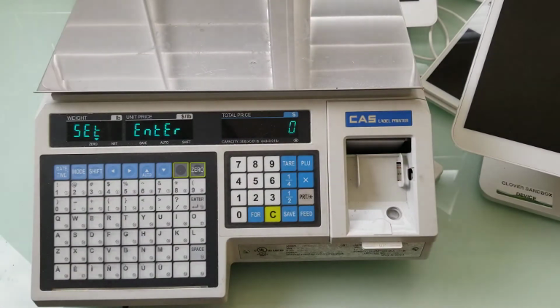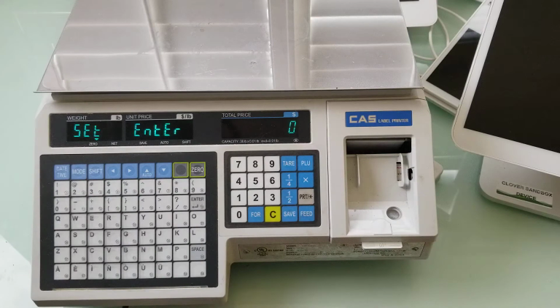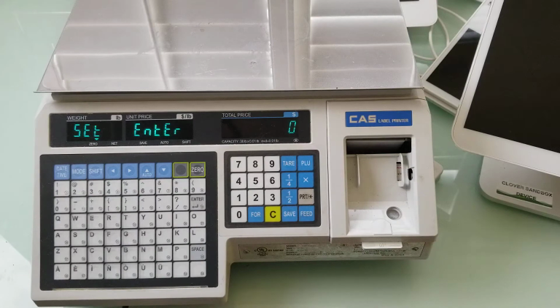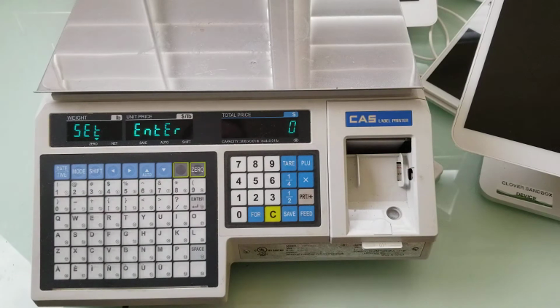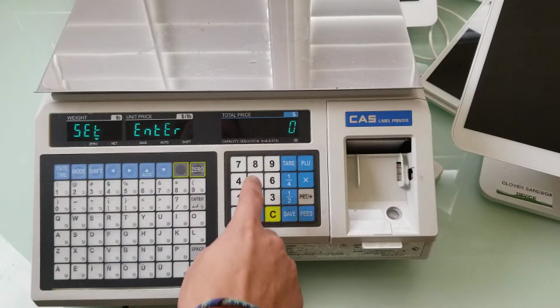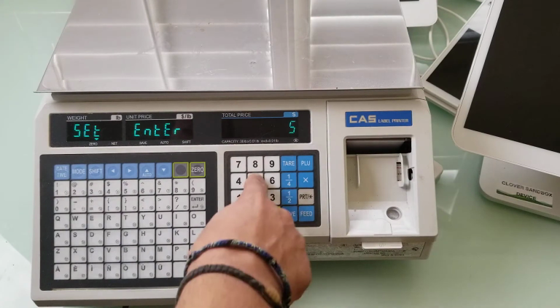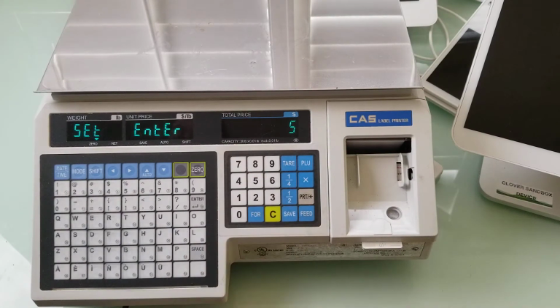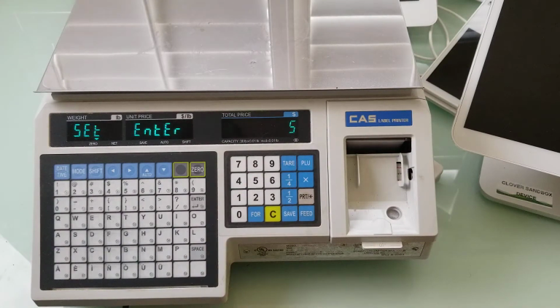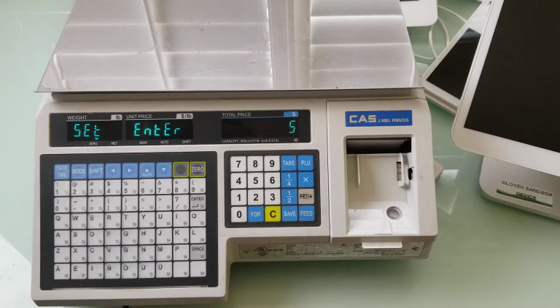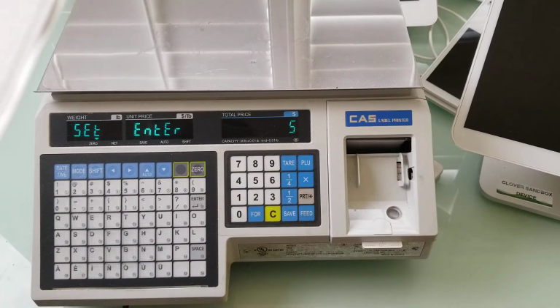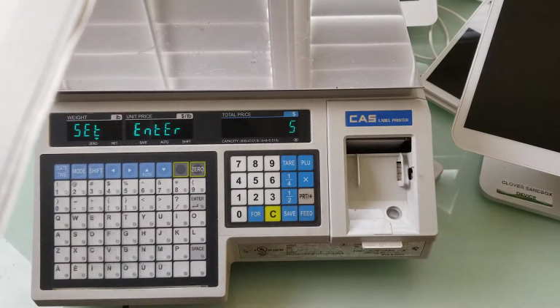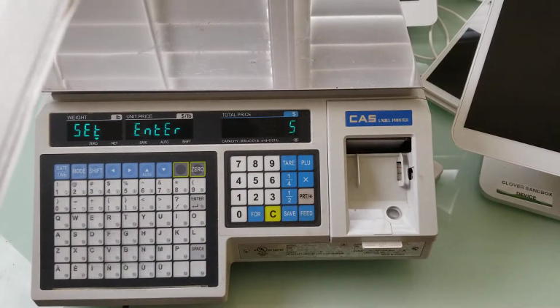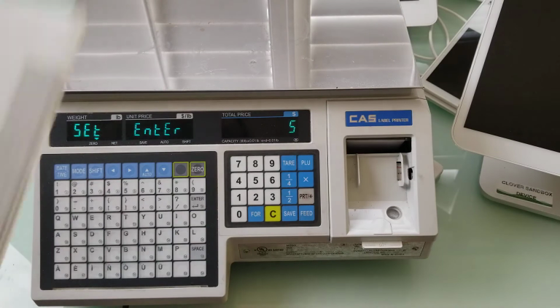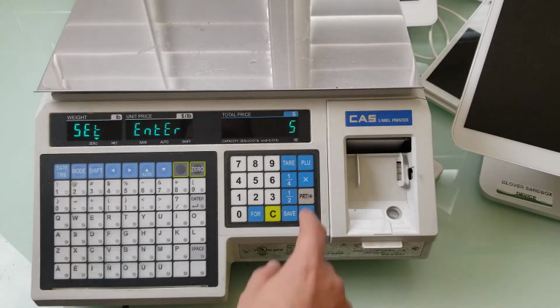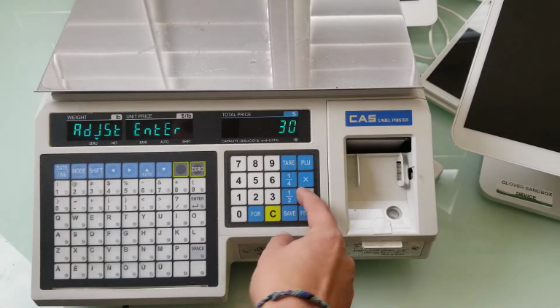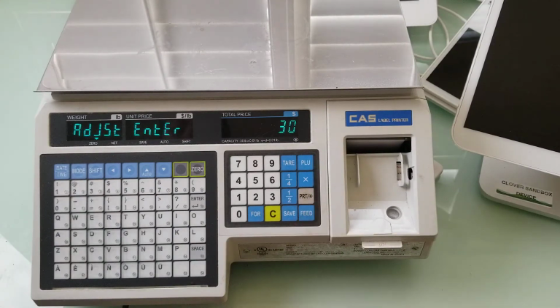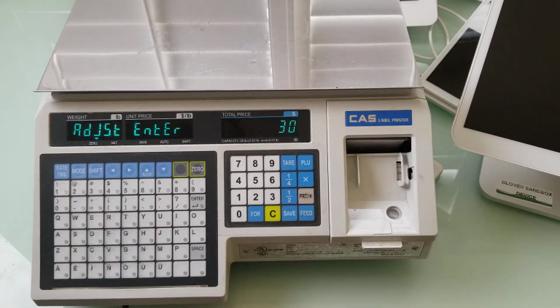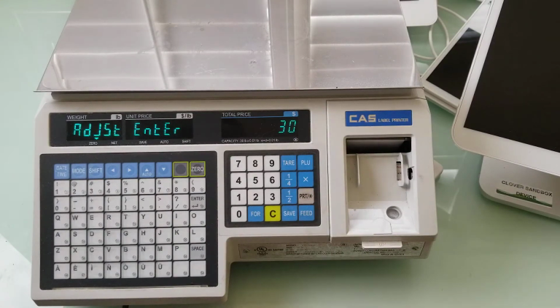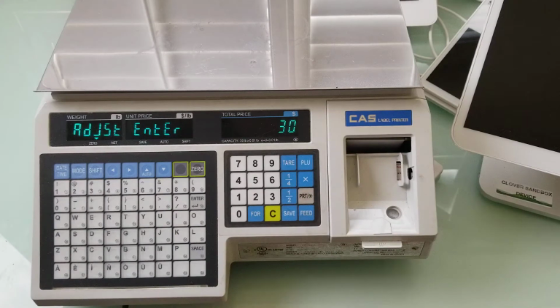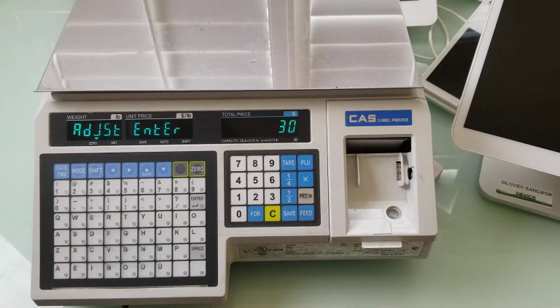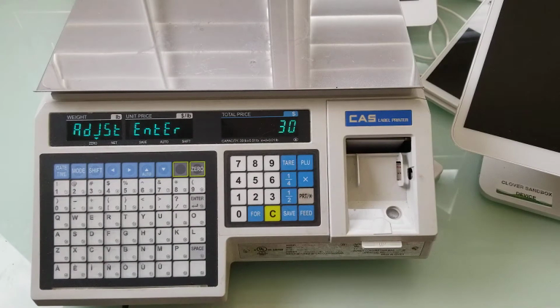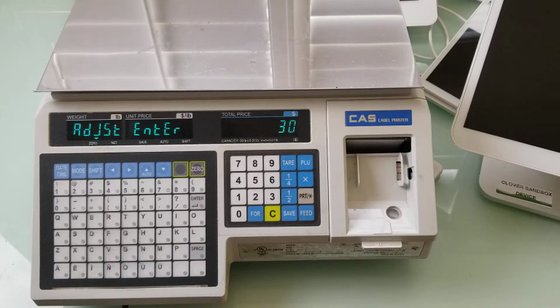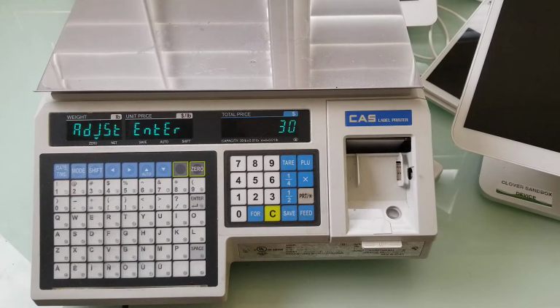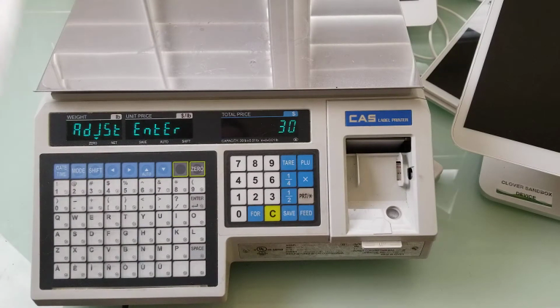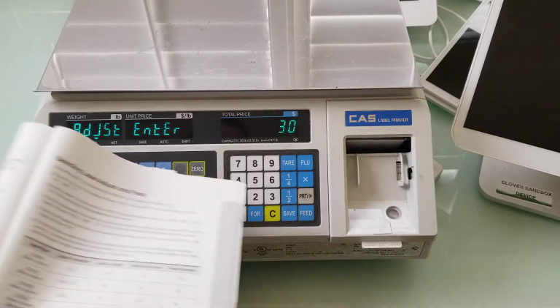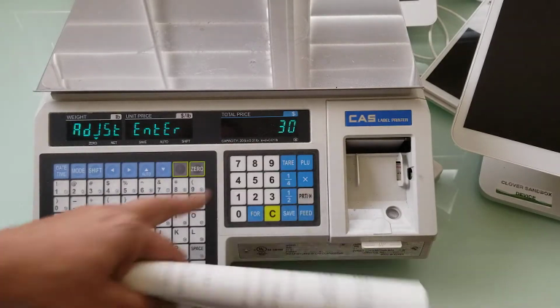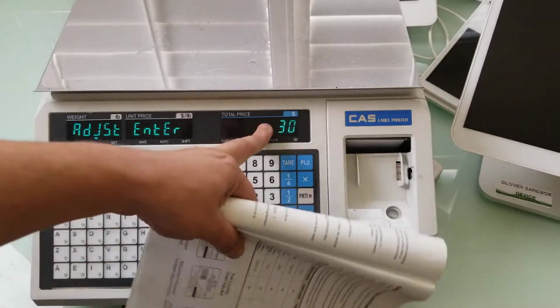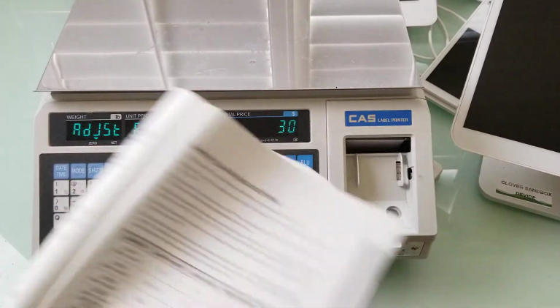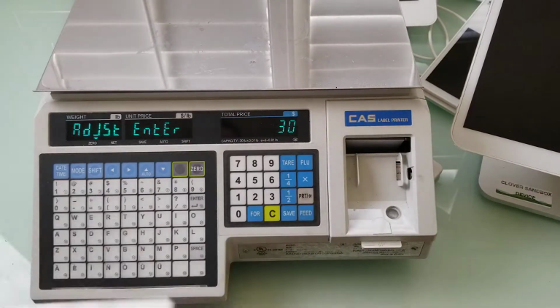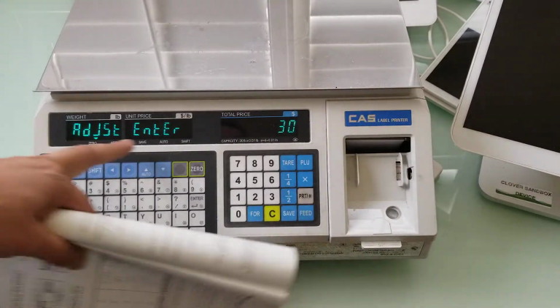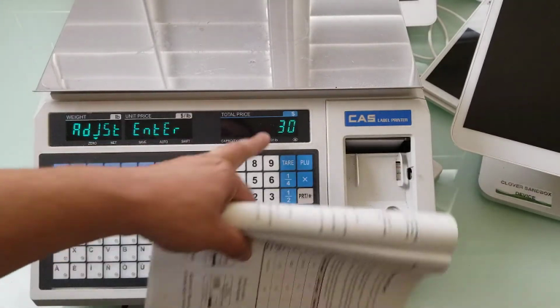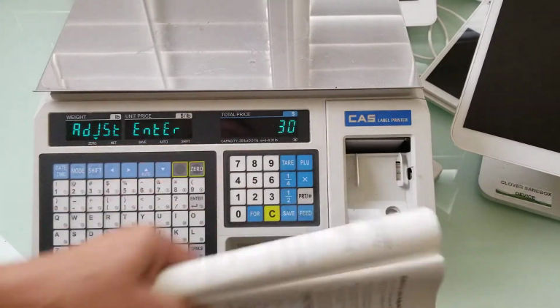Then we have to press the five key followed by the print key, and right here it says that my adjust number is 30. See: ADJUST ENTER 30.